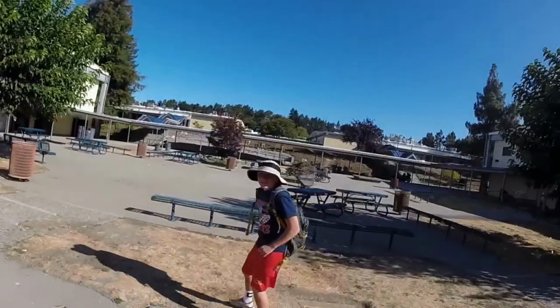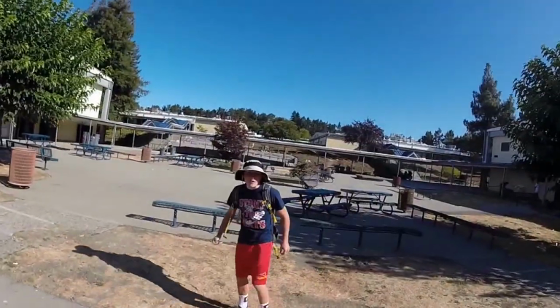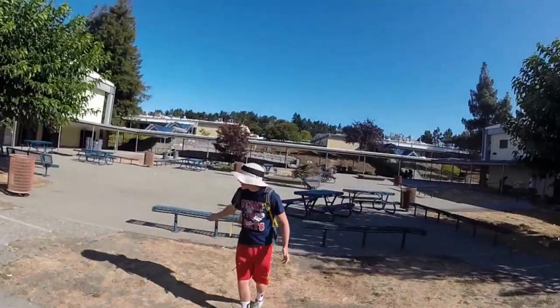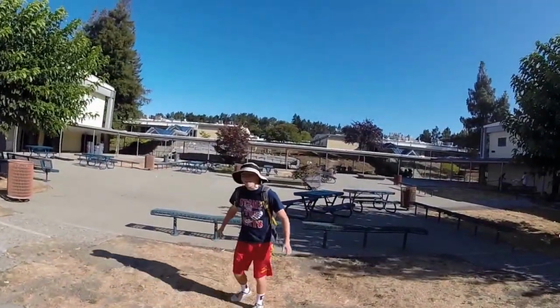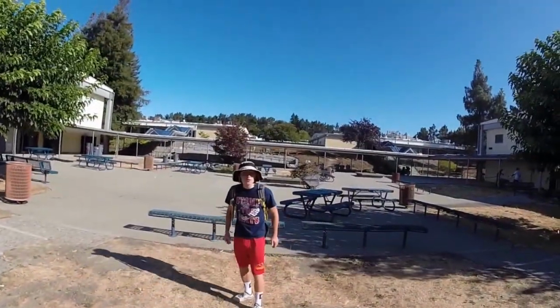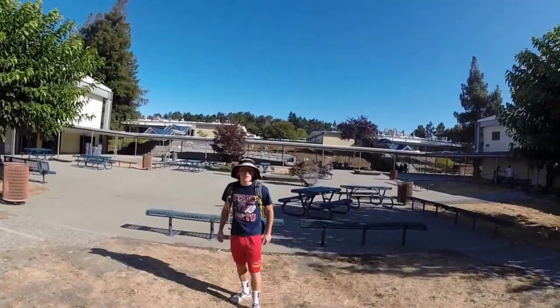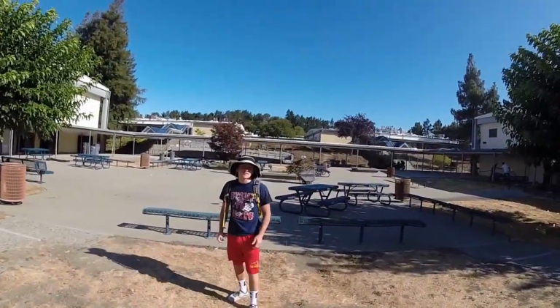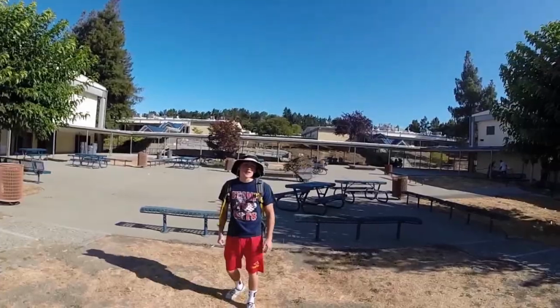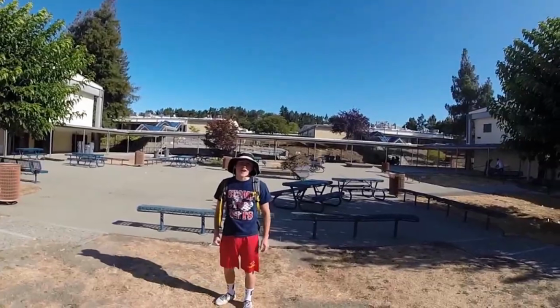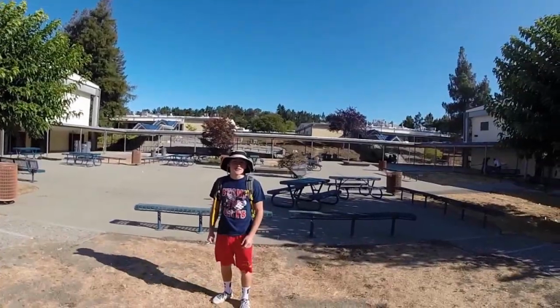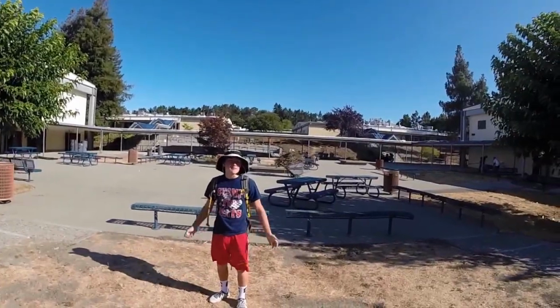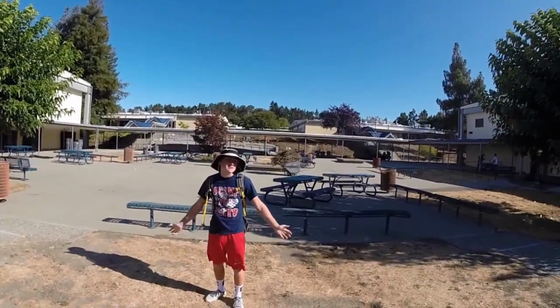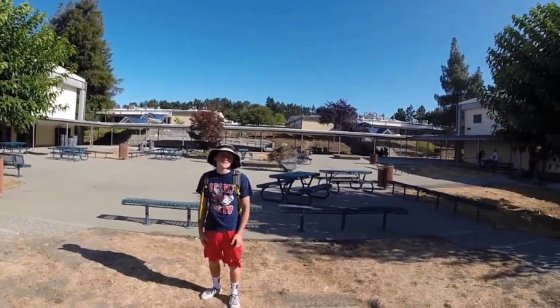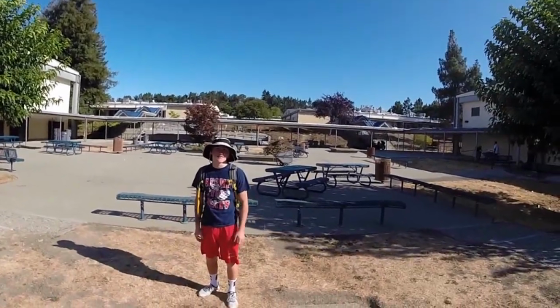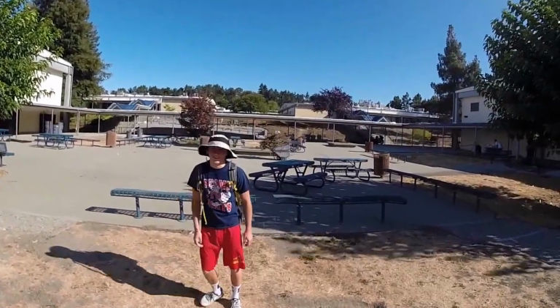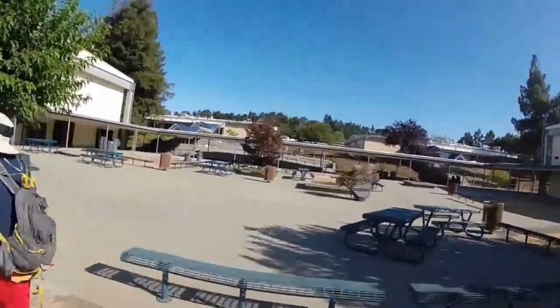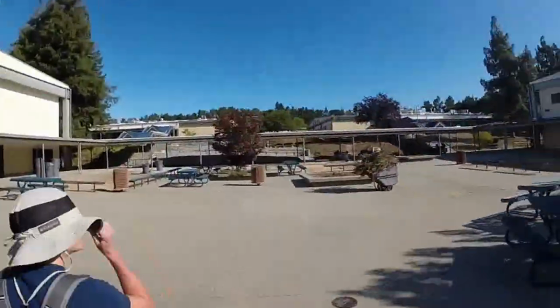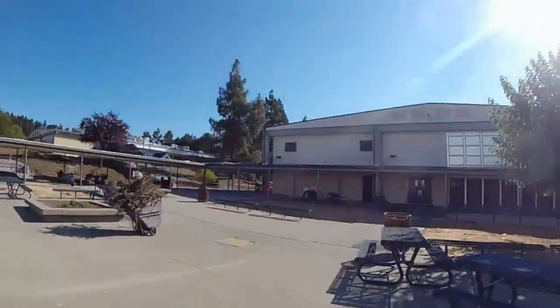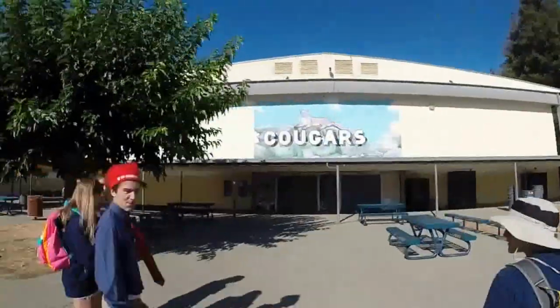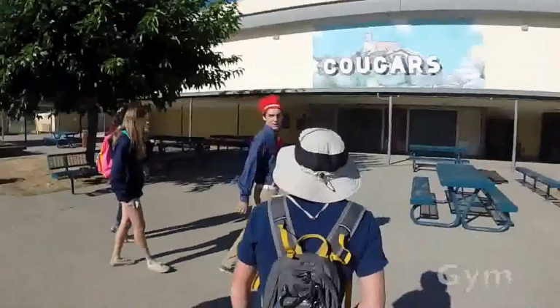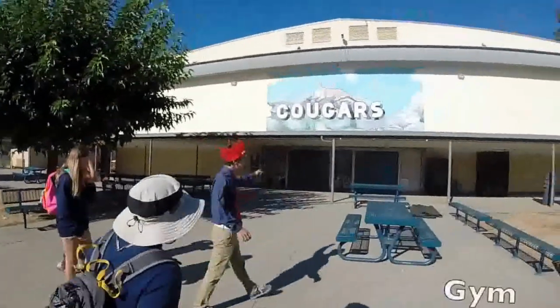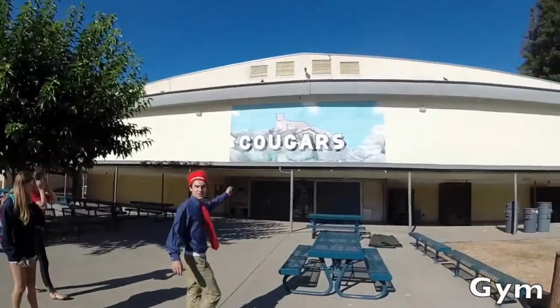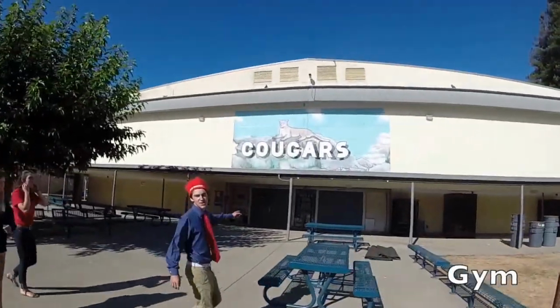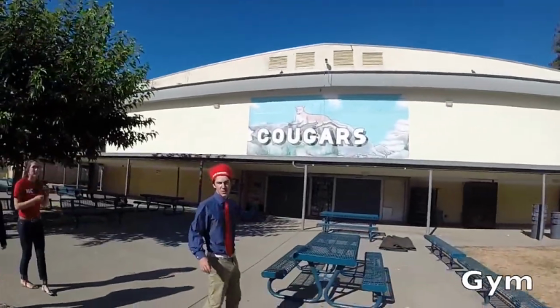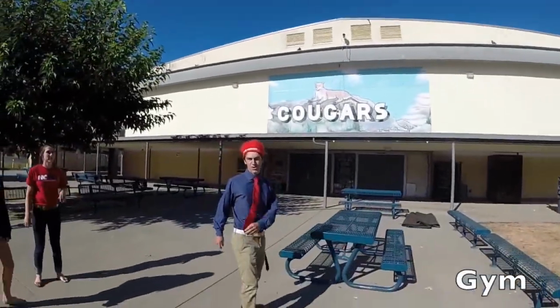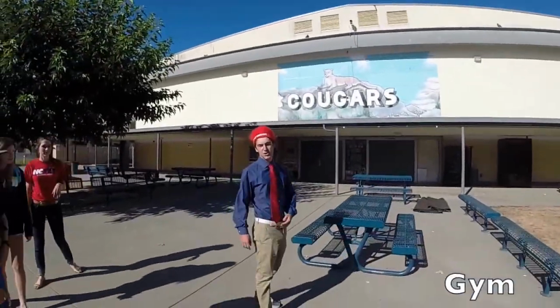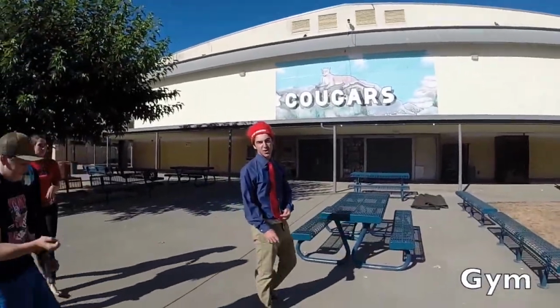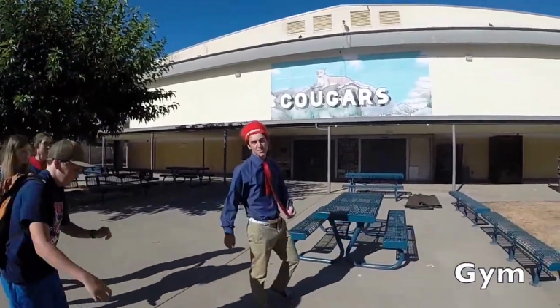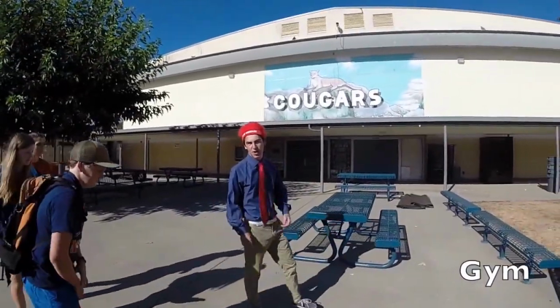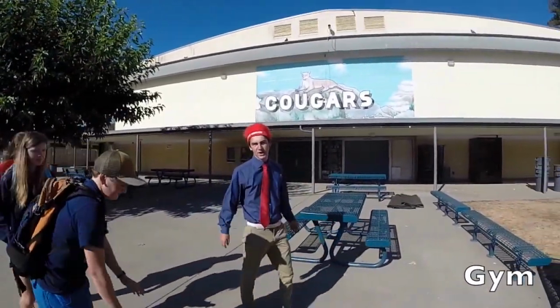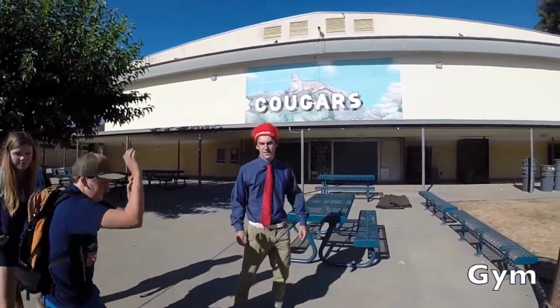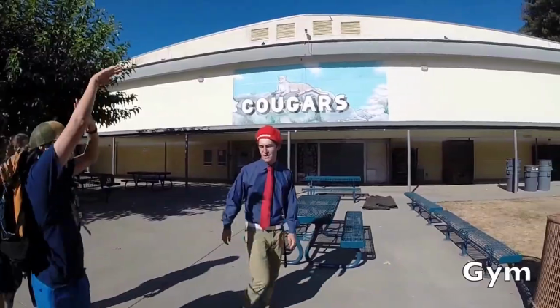This is the quad, a social hub for a bunch of events and sometimes music. This is the gym where you show your school spirit and come support all our games and sporting events.